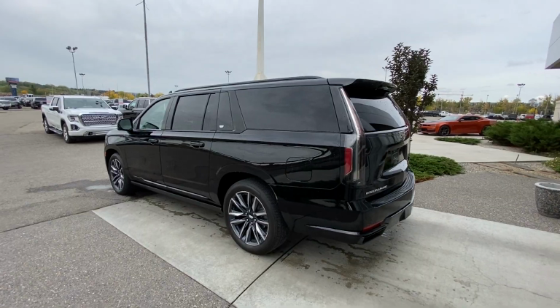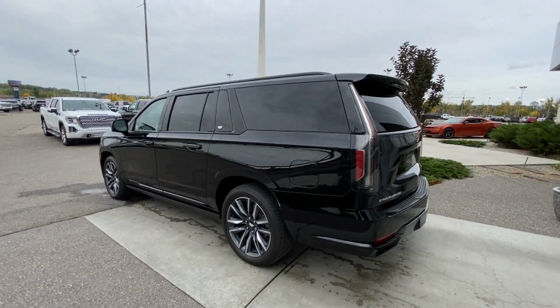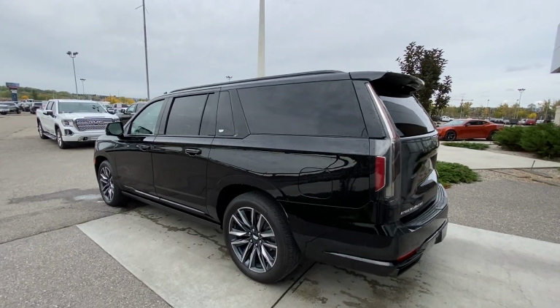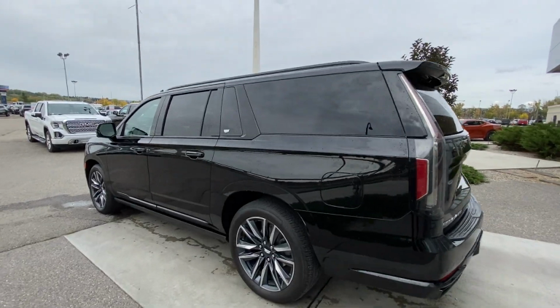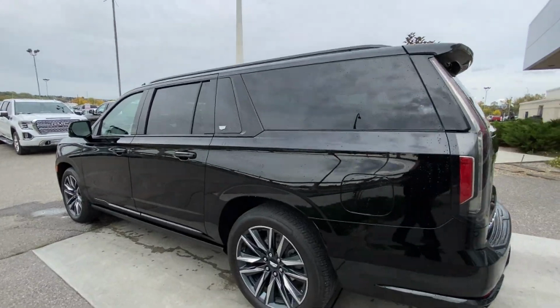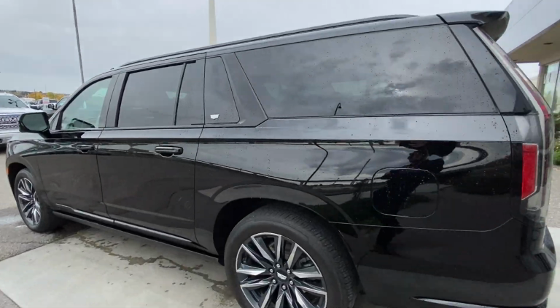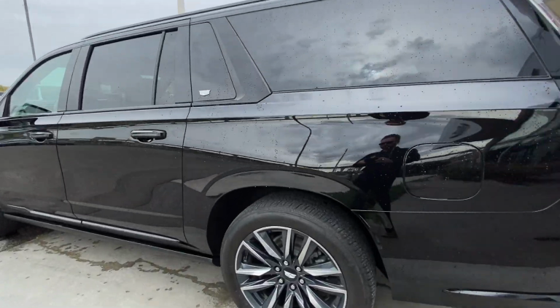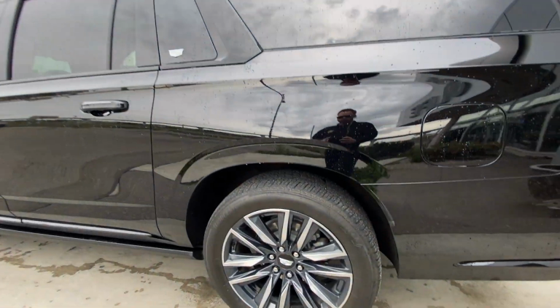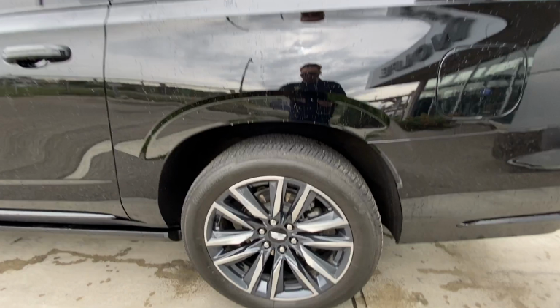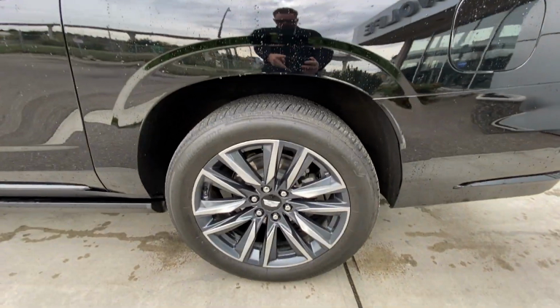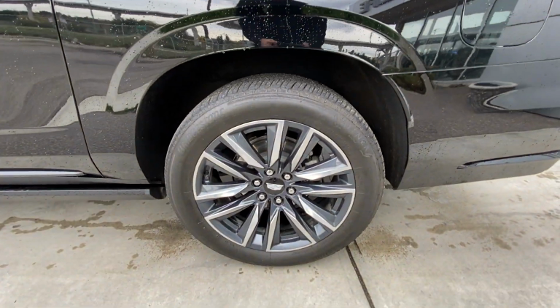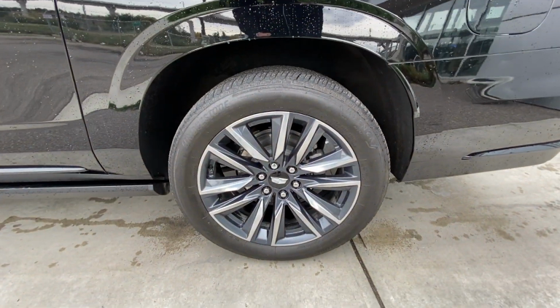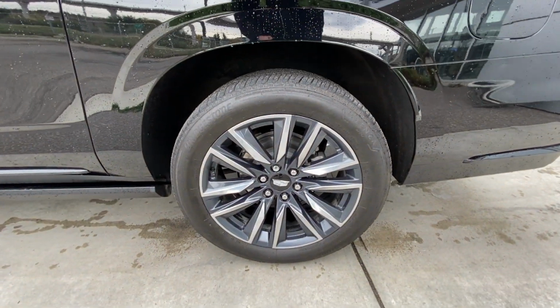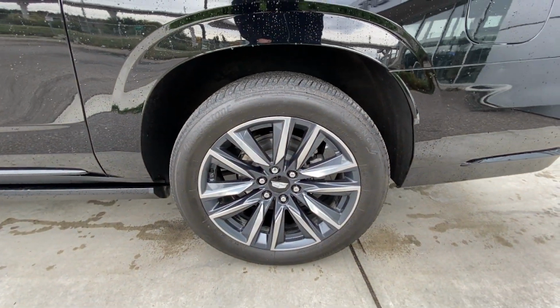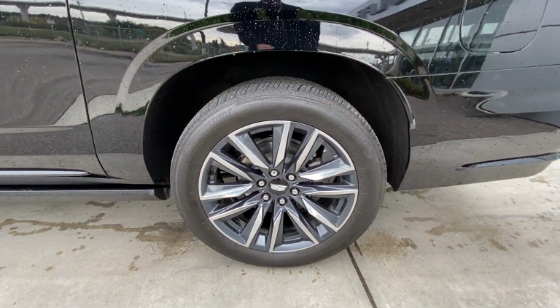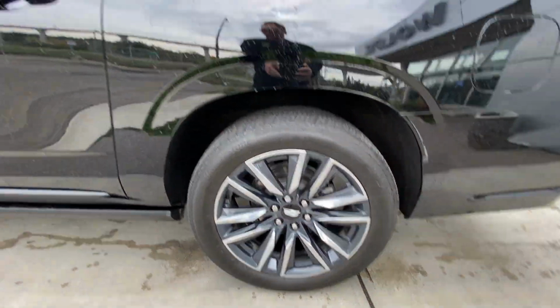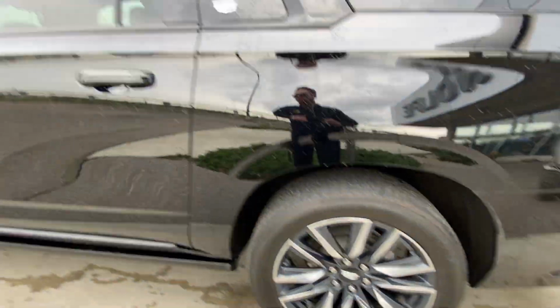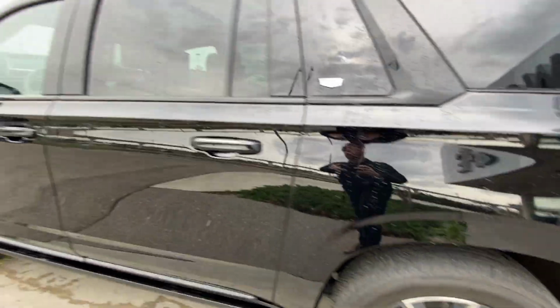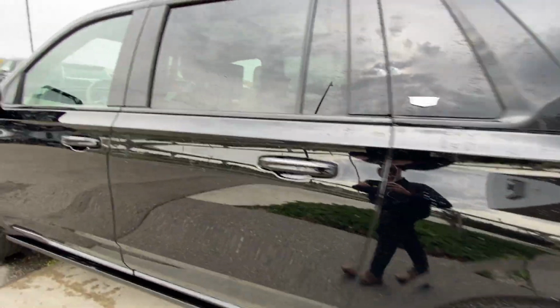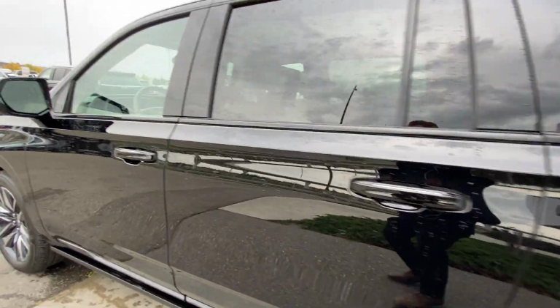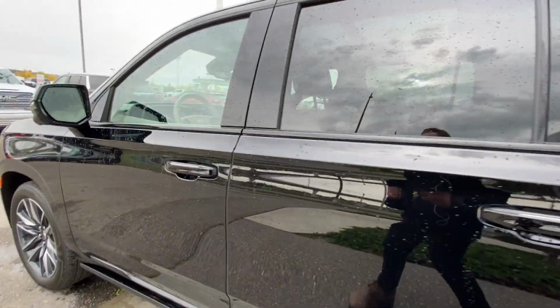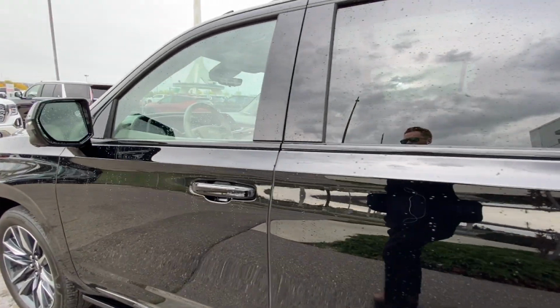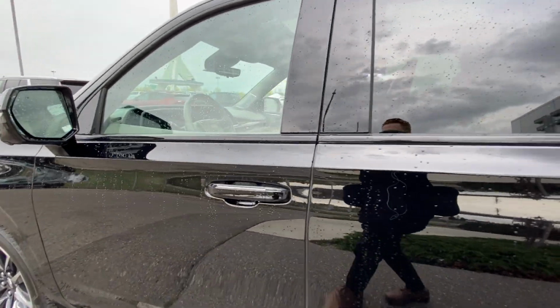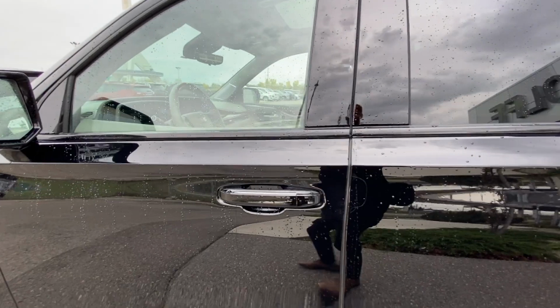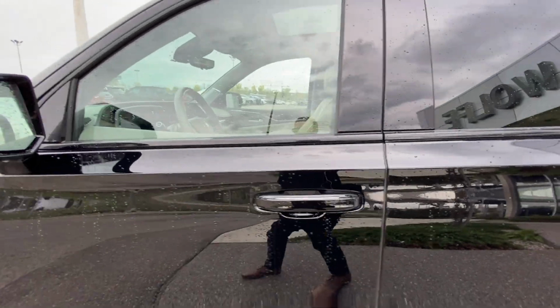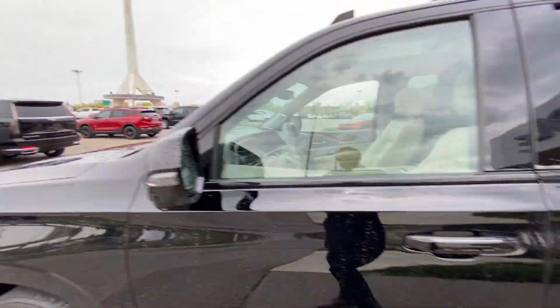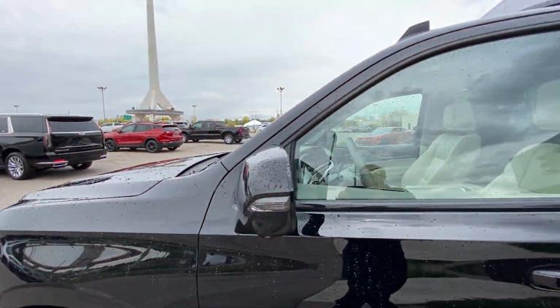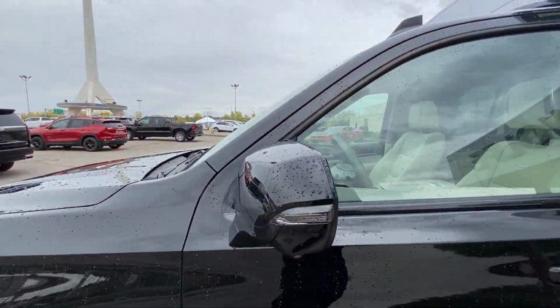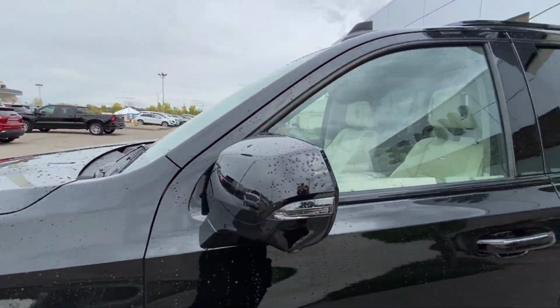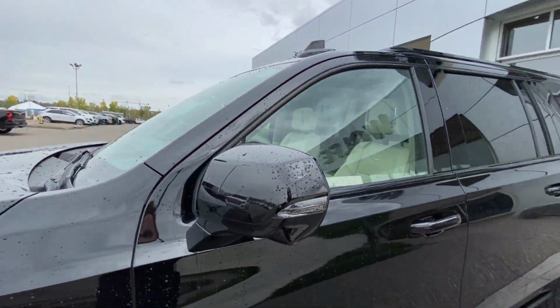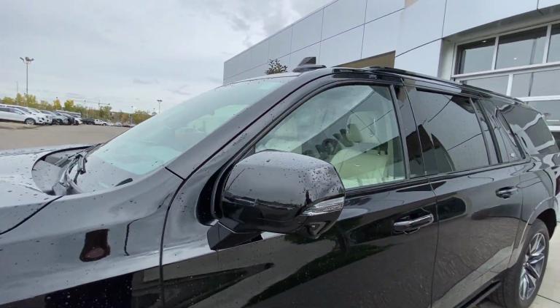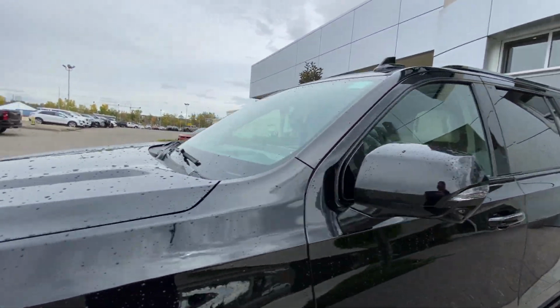Taking a look at the exterior of the Escalade, starting off with the 22-inch wheels paired up with Bridgestone Alenza tires. We have paint-matched door handles with LEDs and paint-matched mirrors with LED turn signals.